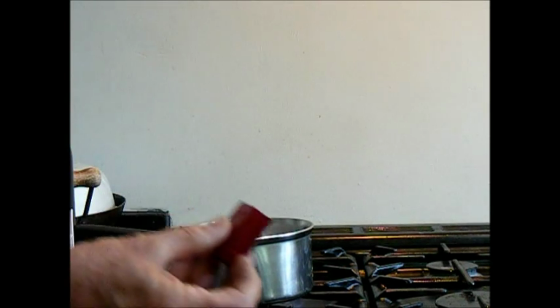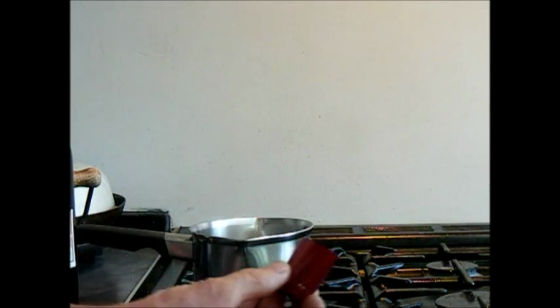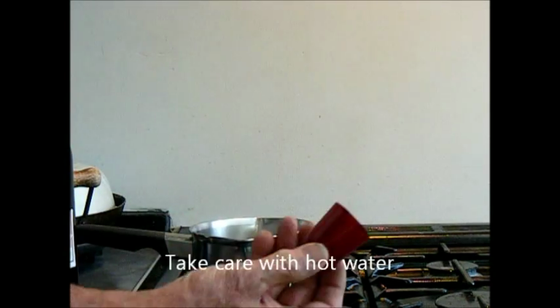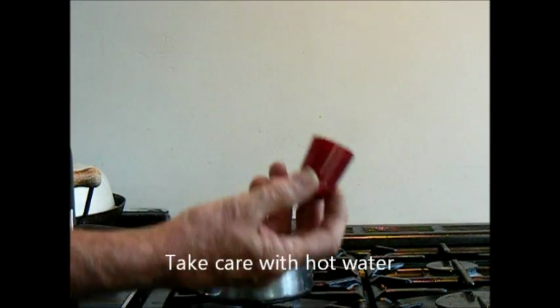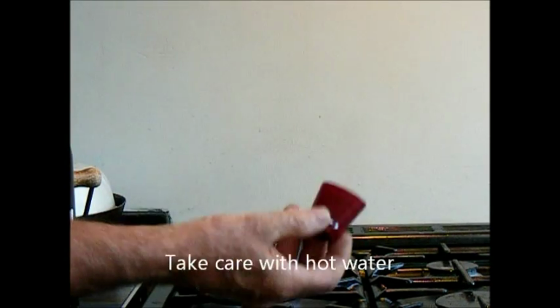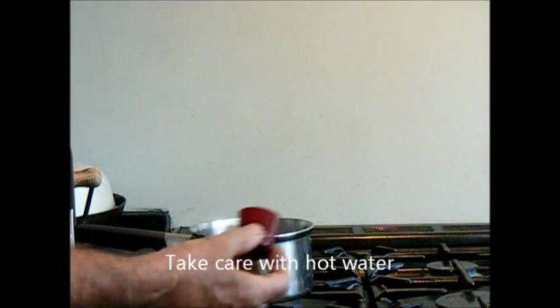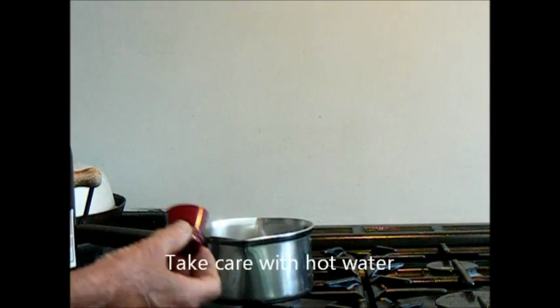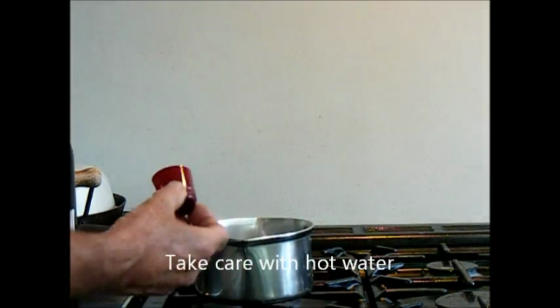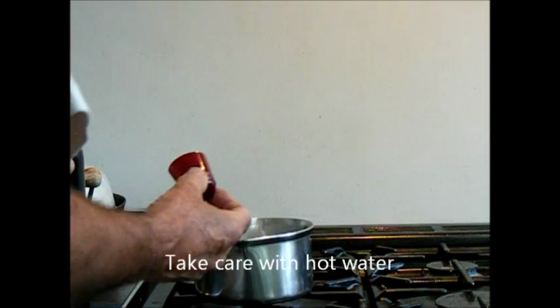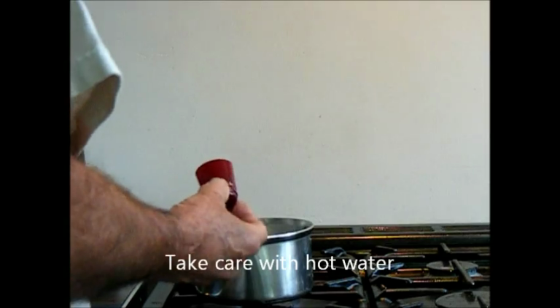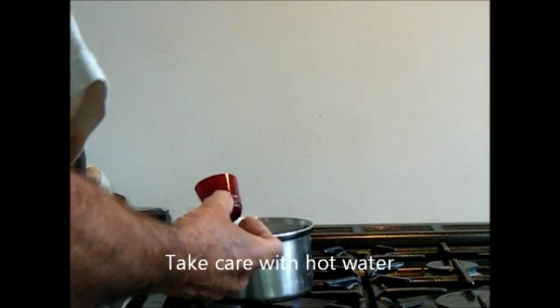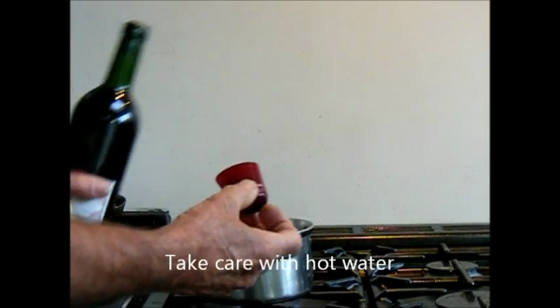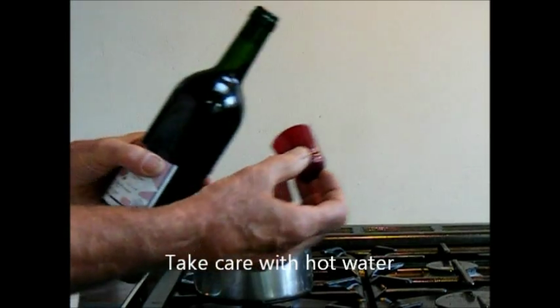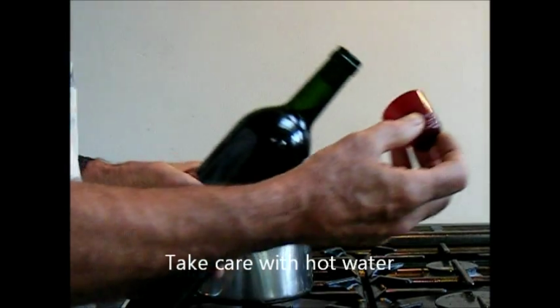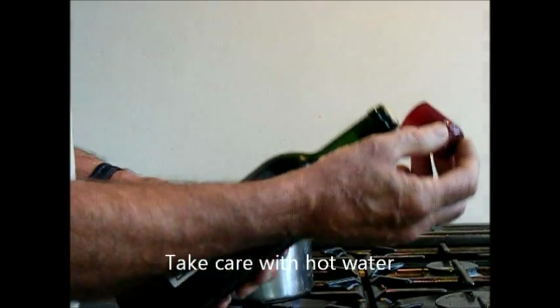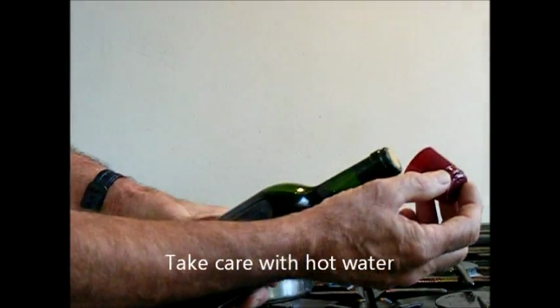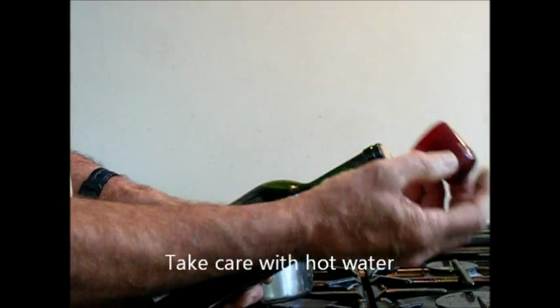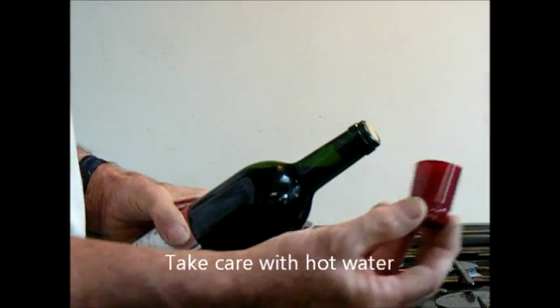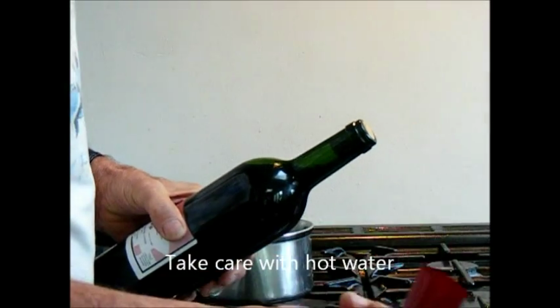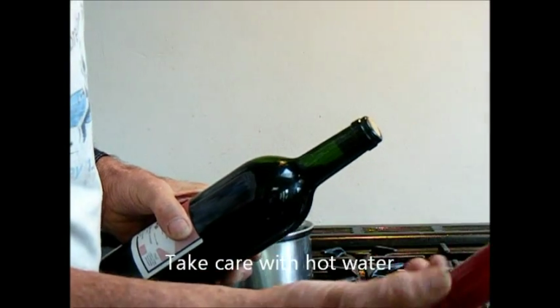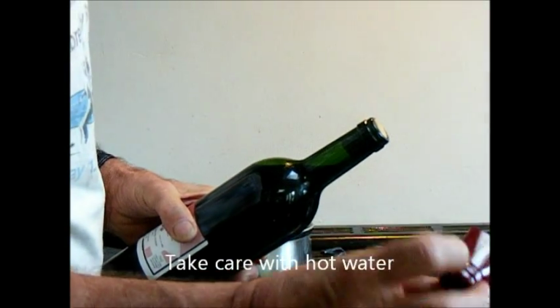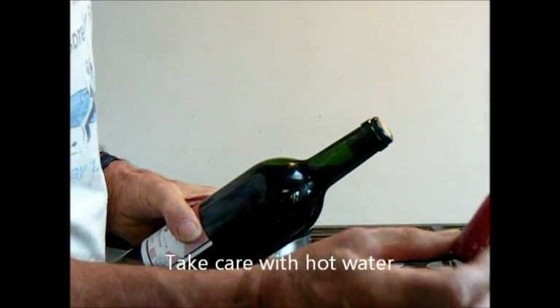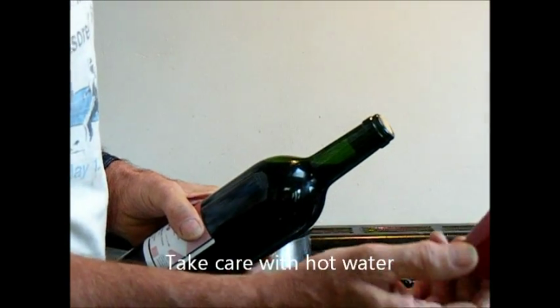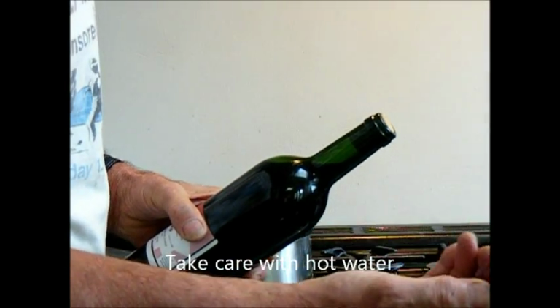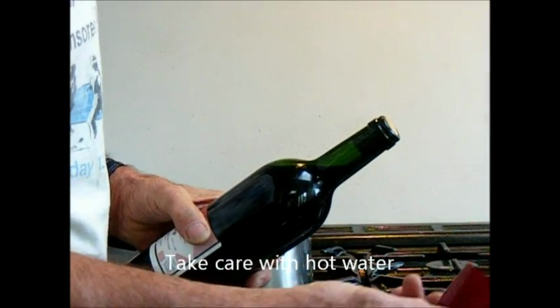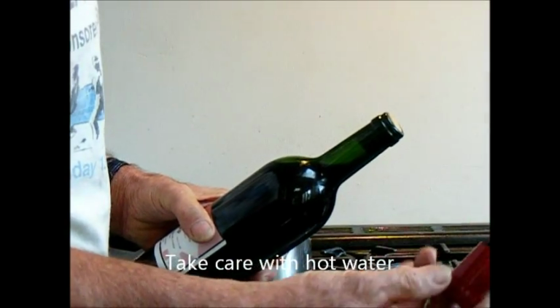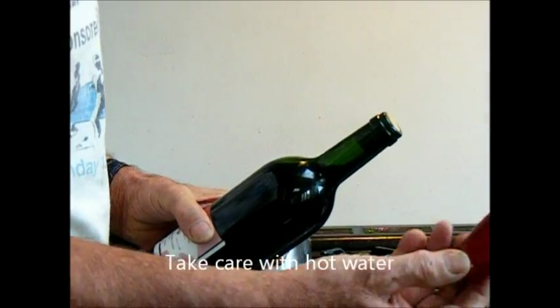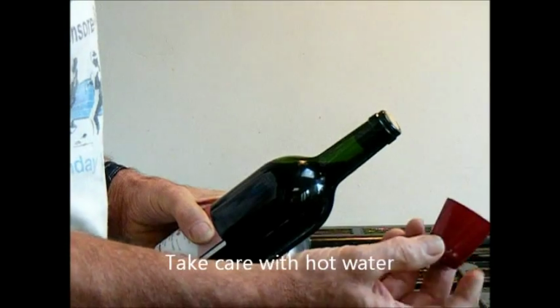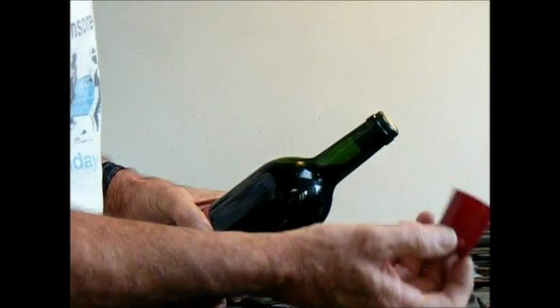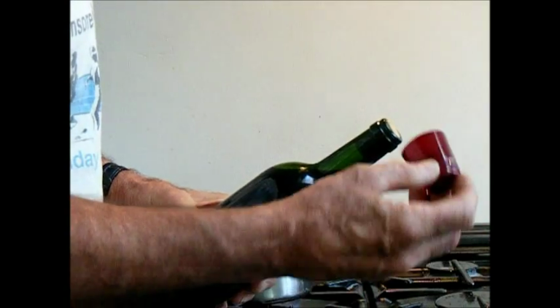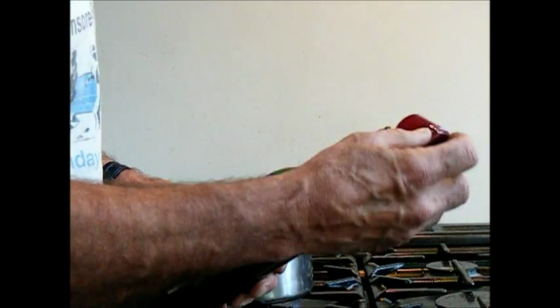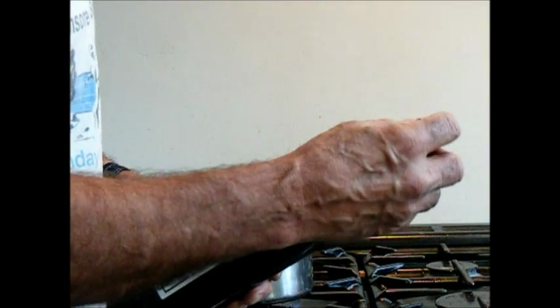Now it's time to put on our shrink top. You can buy these from your wine shops or you can probably get them online.